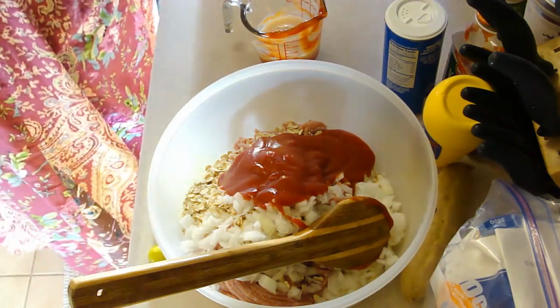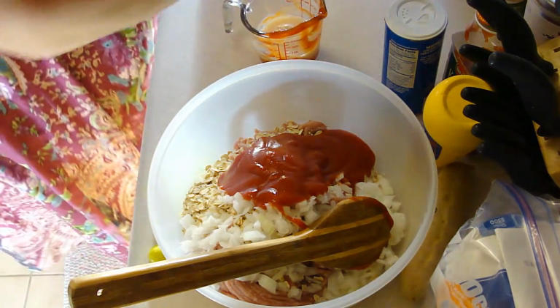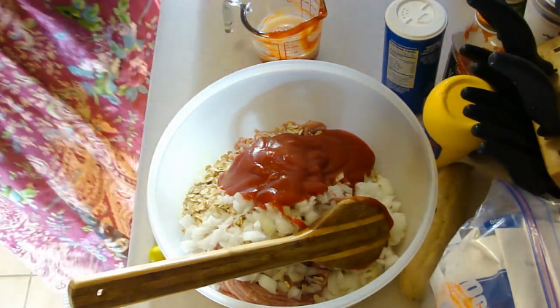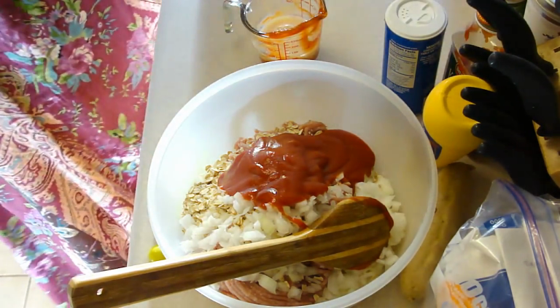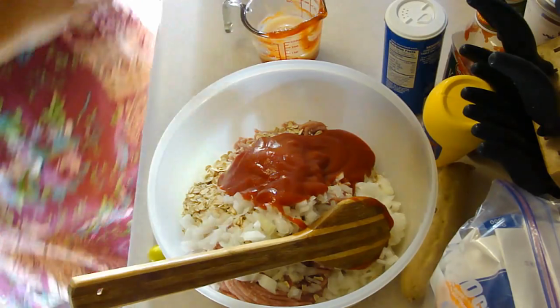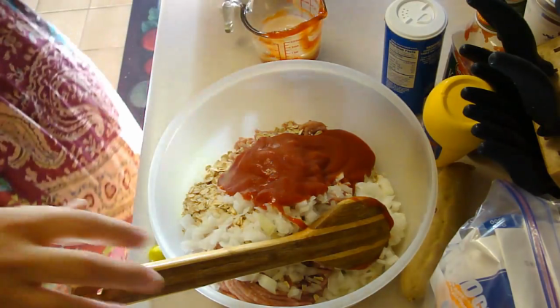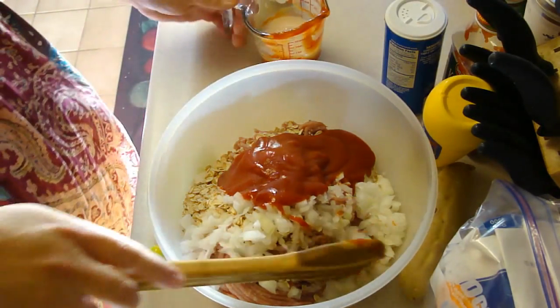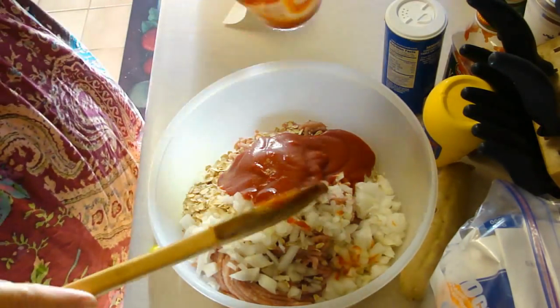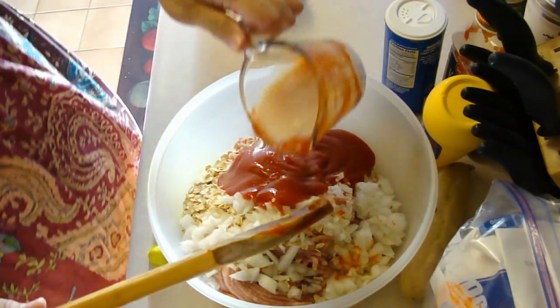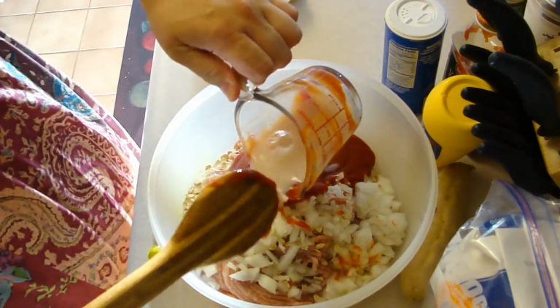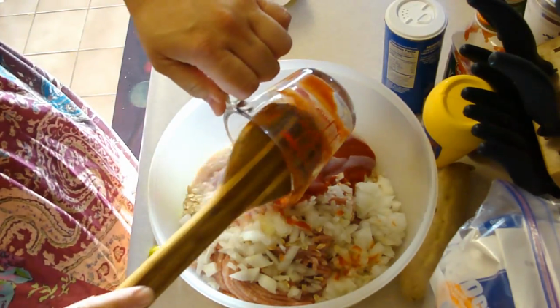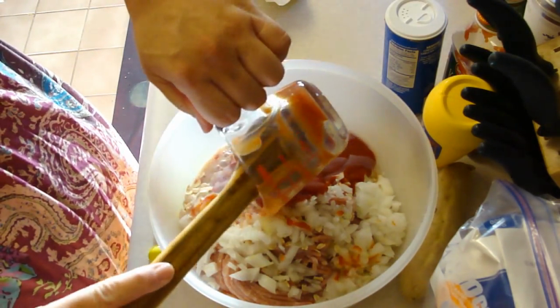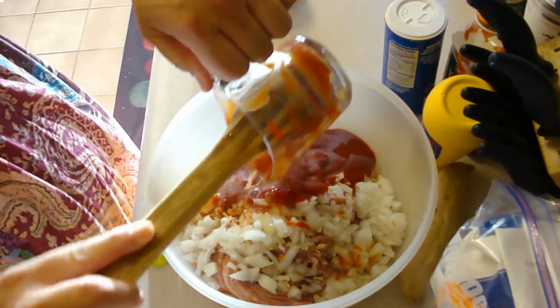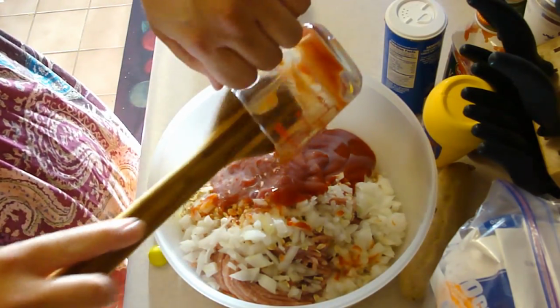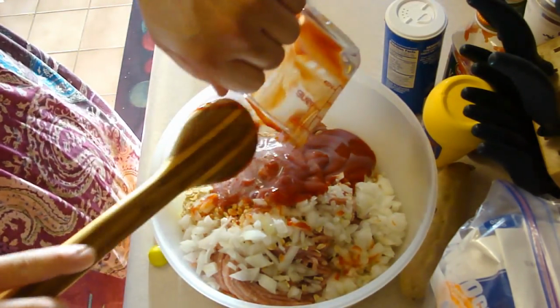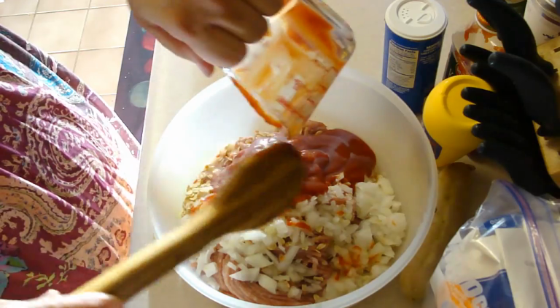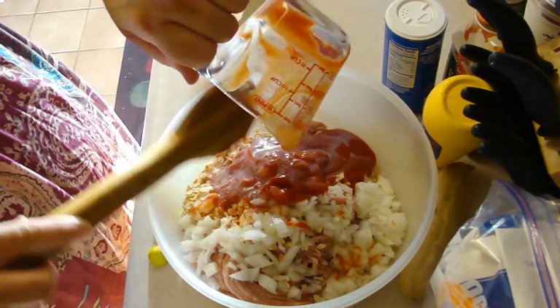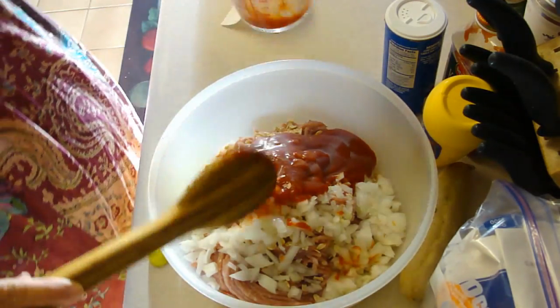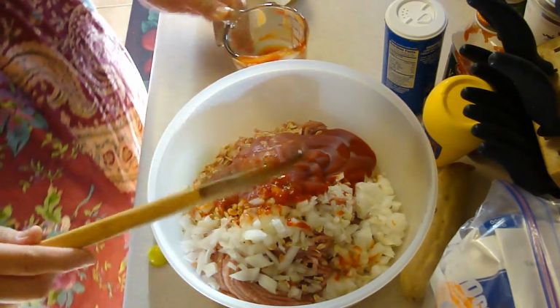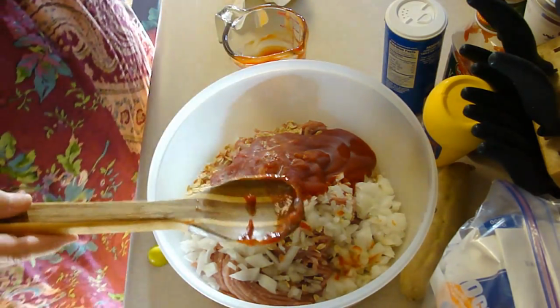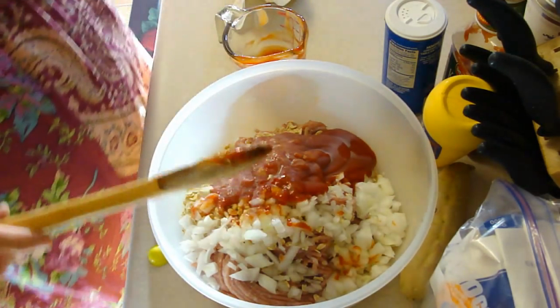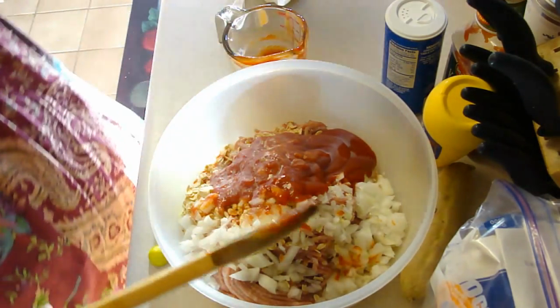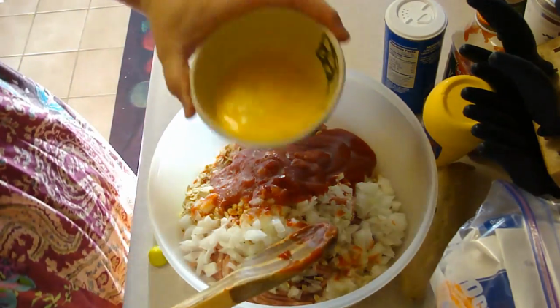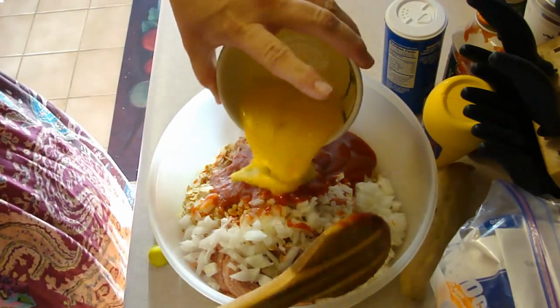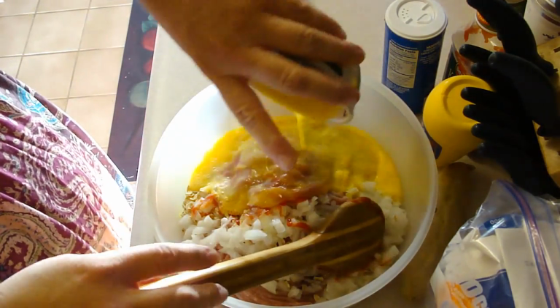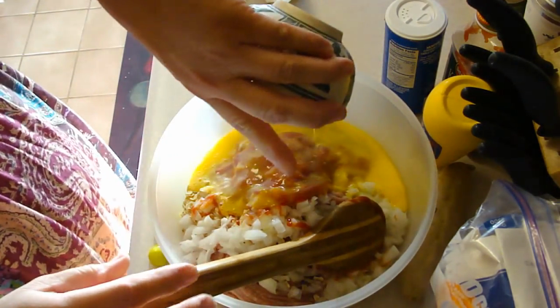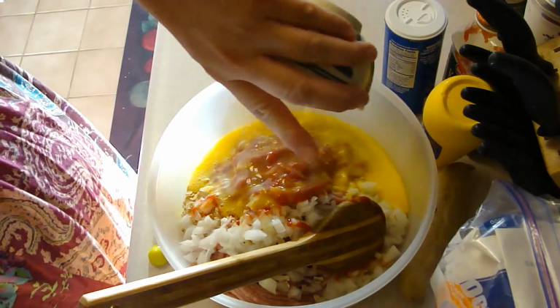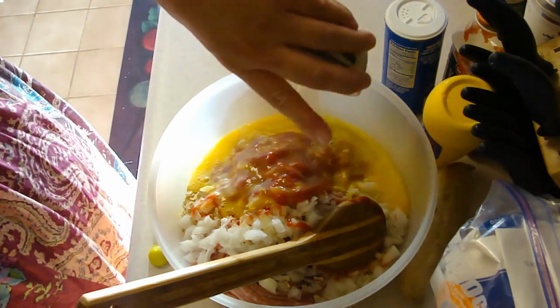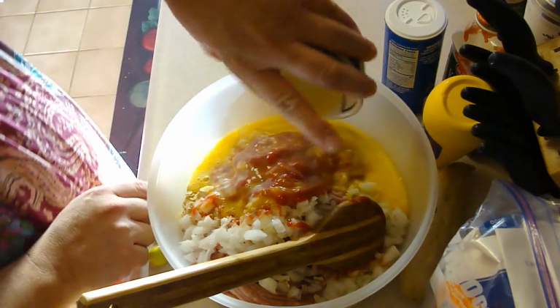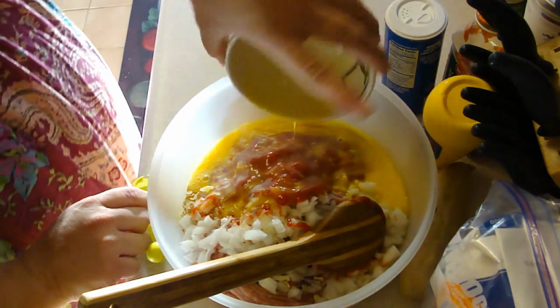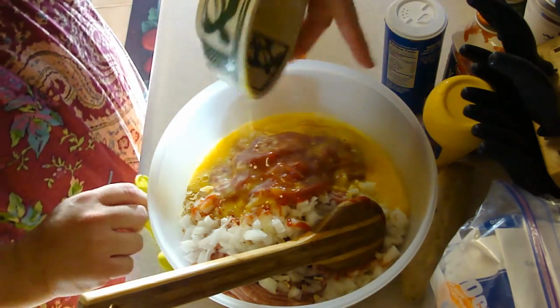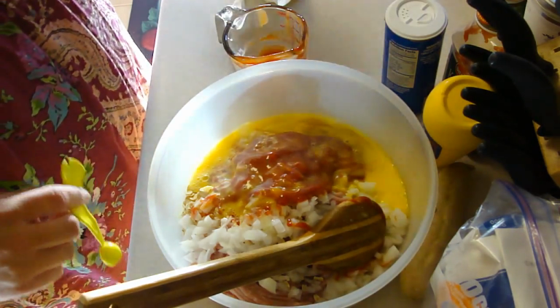I'm kind of worried that this is really almost too wet. Two eggs, slightly beaten. A half teaspoon of prepared mustard.